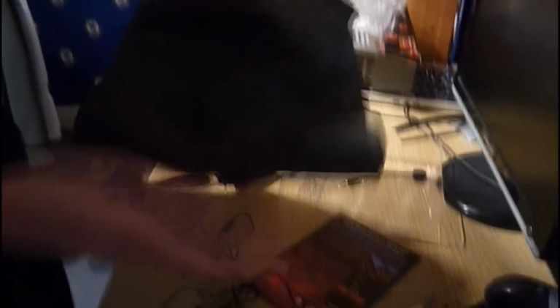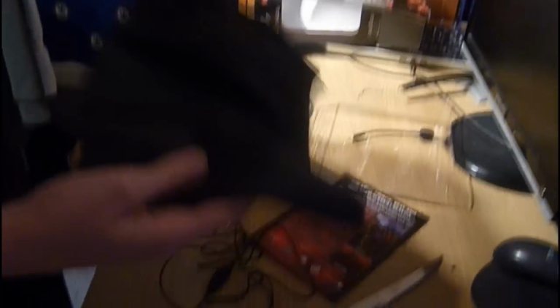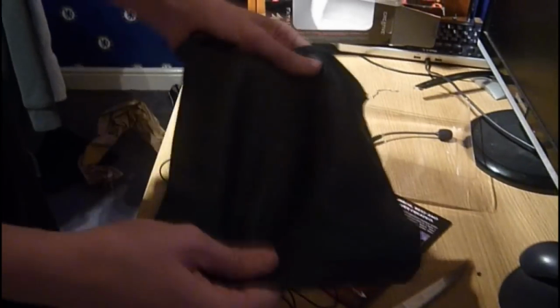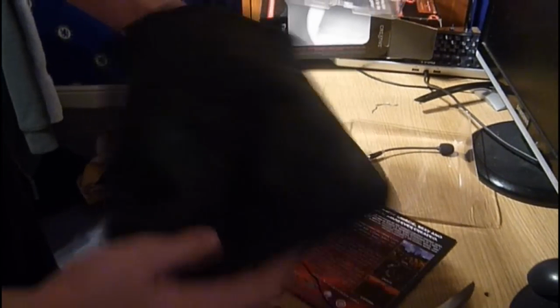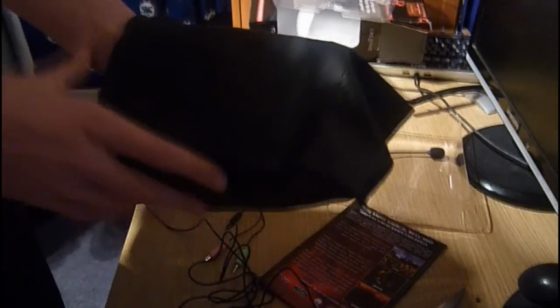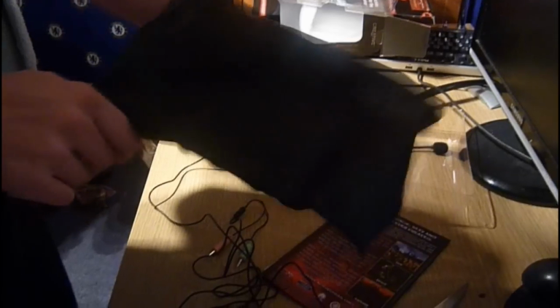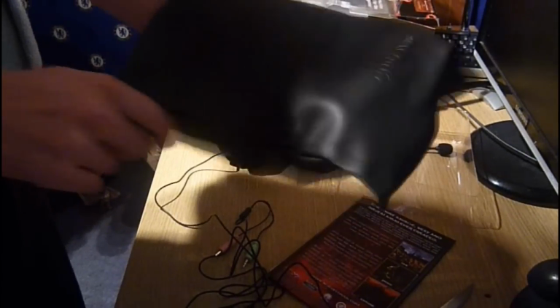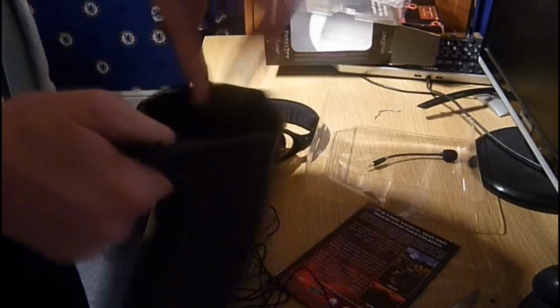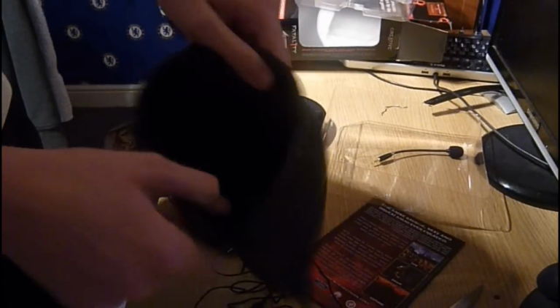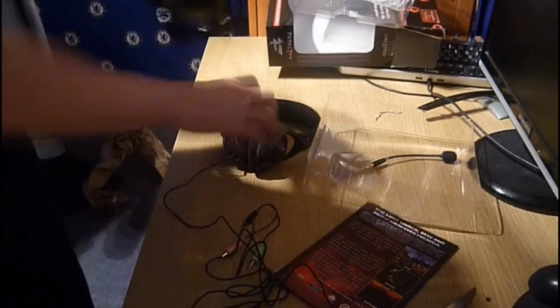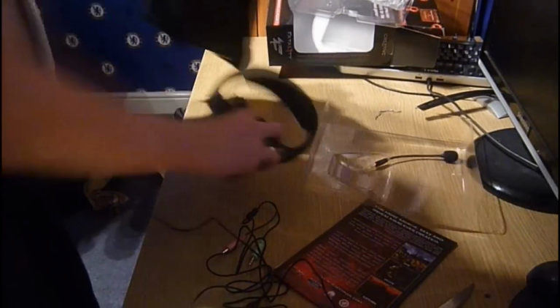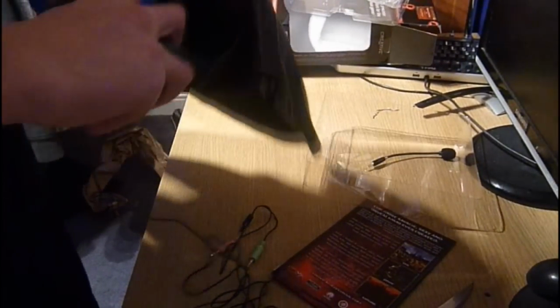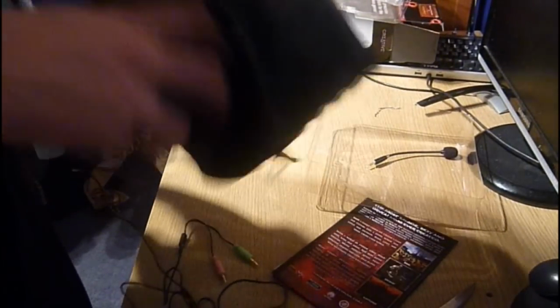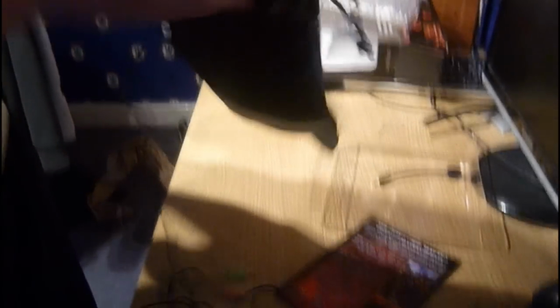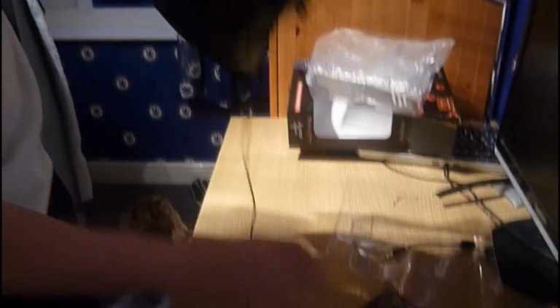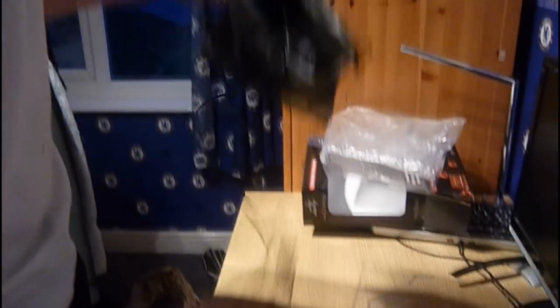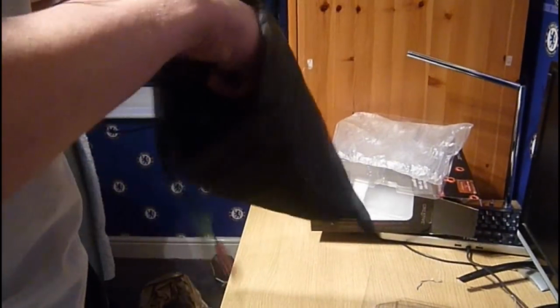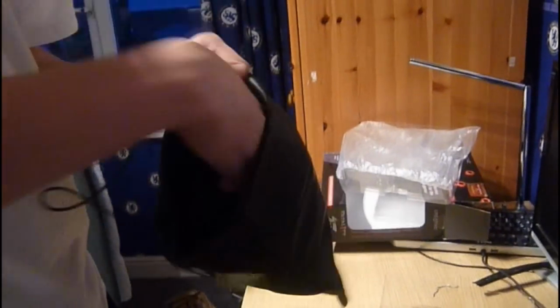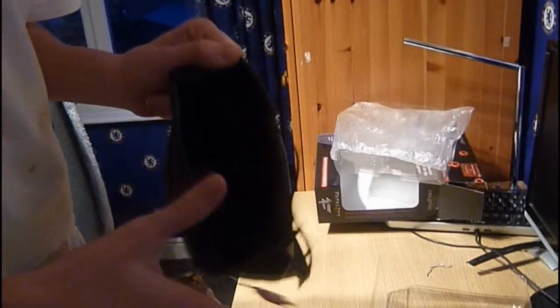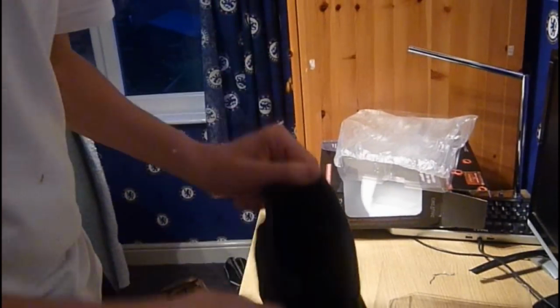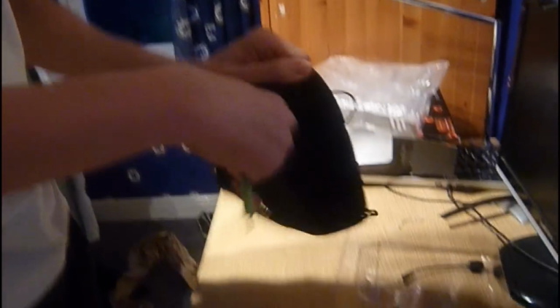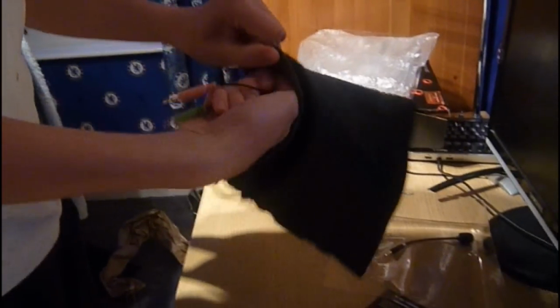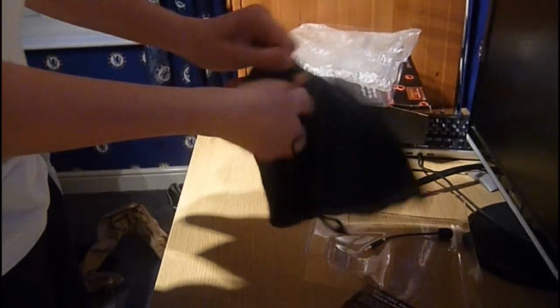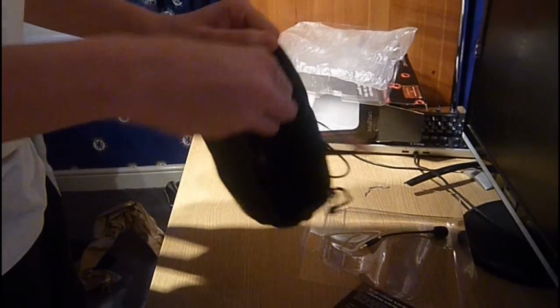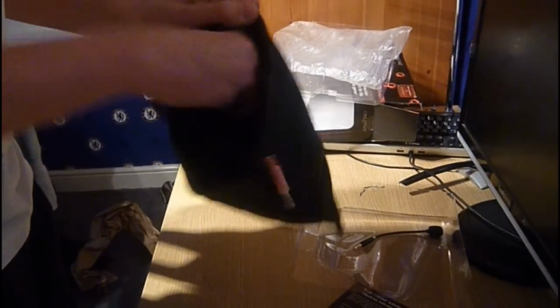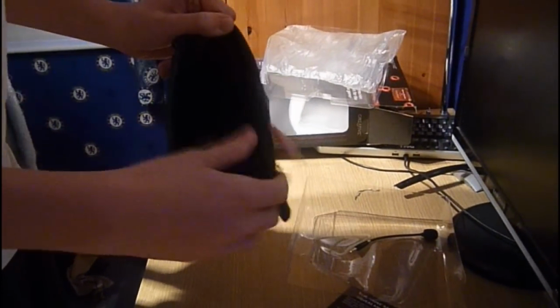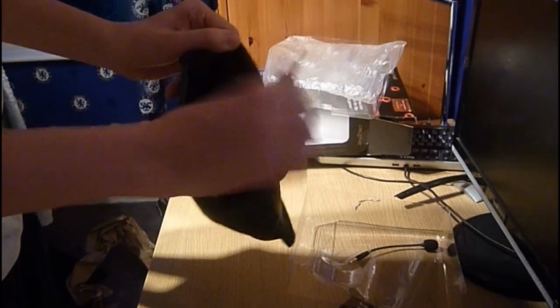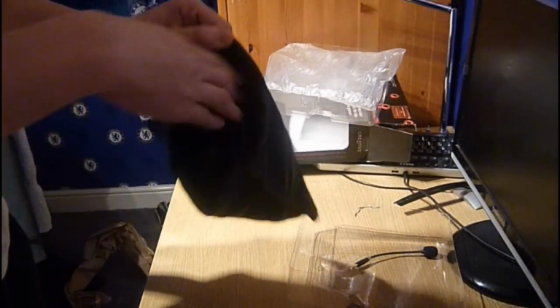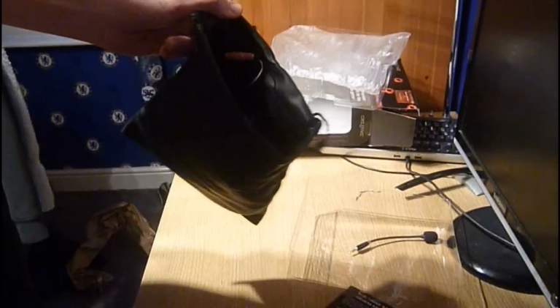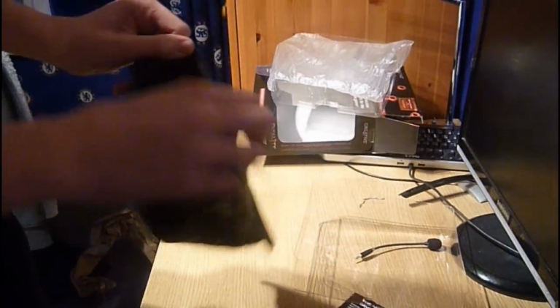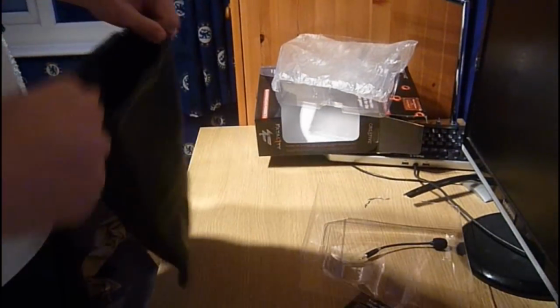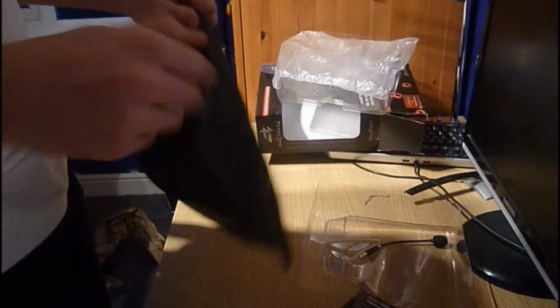This is just to carry it around if you go to LAN events or whatever you do. You just put the wires in here like that and draw the cord back.